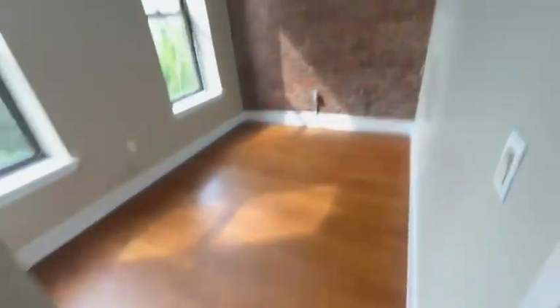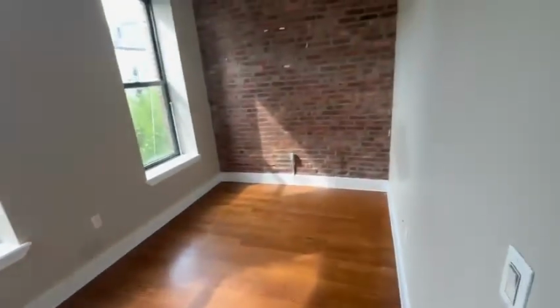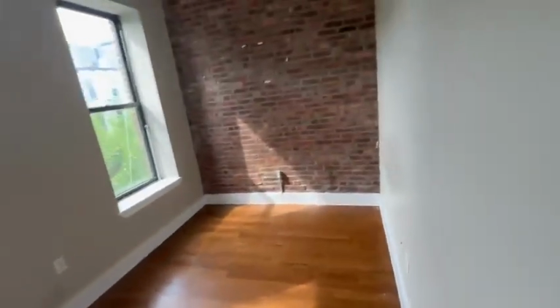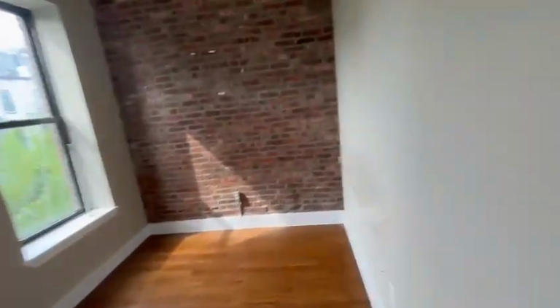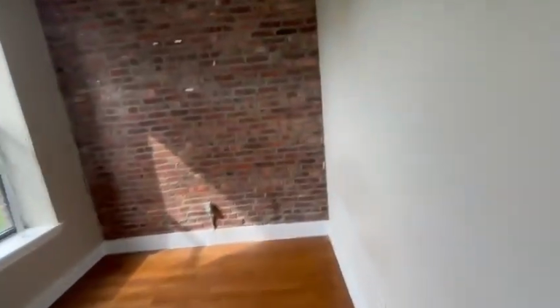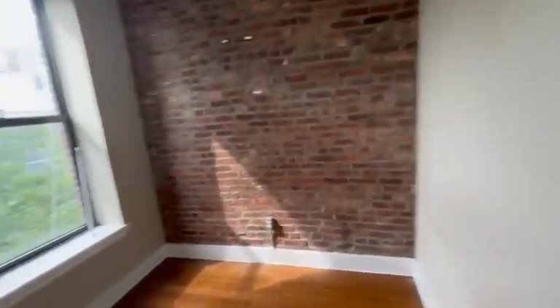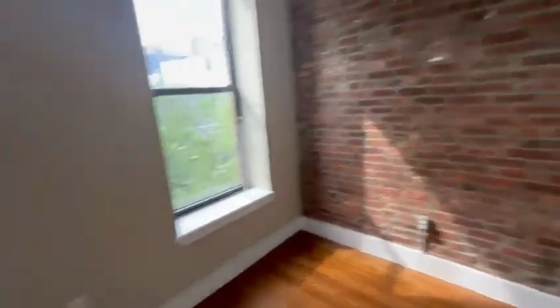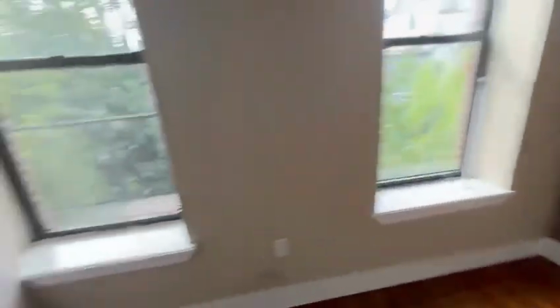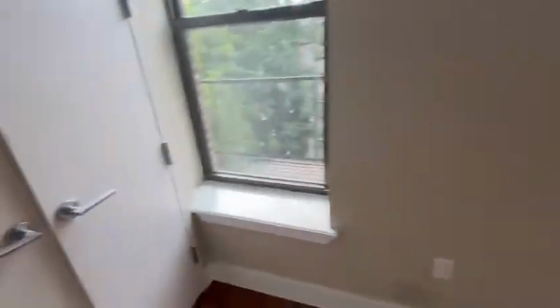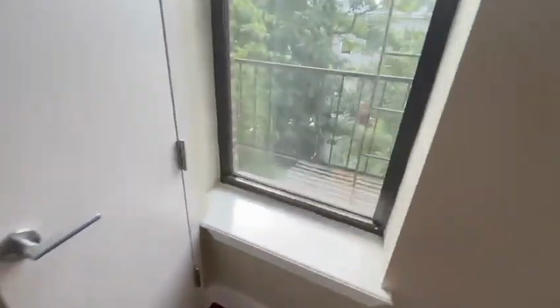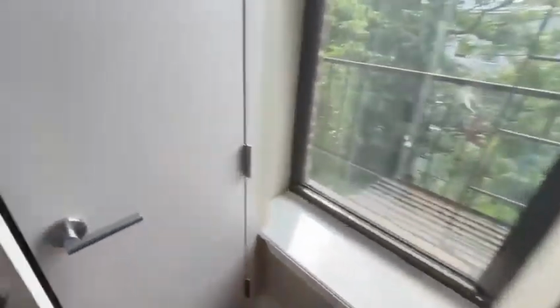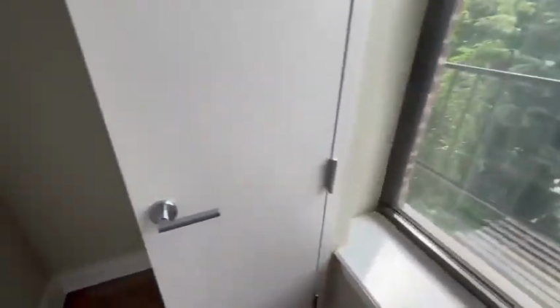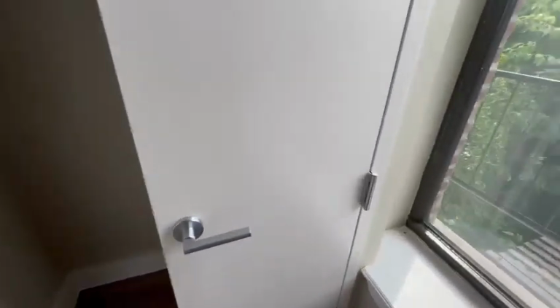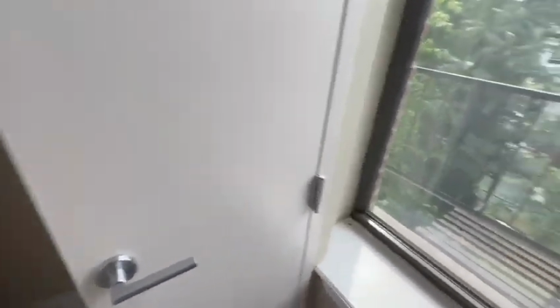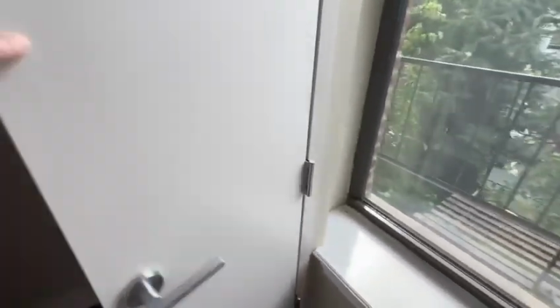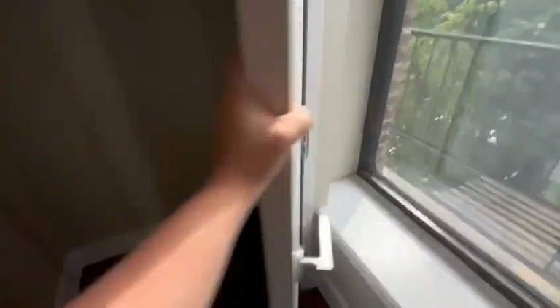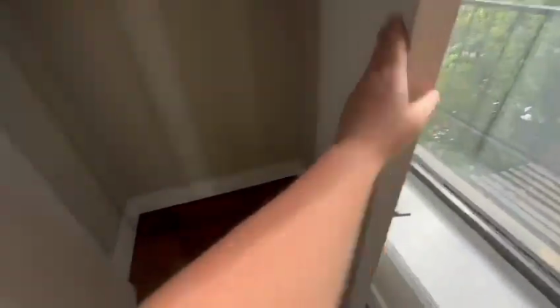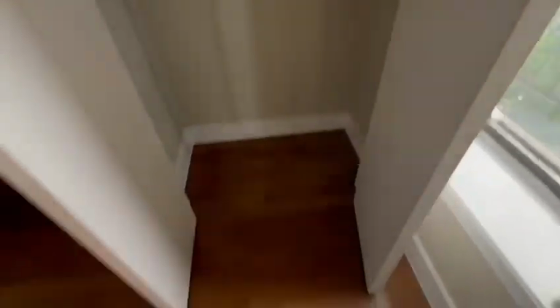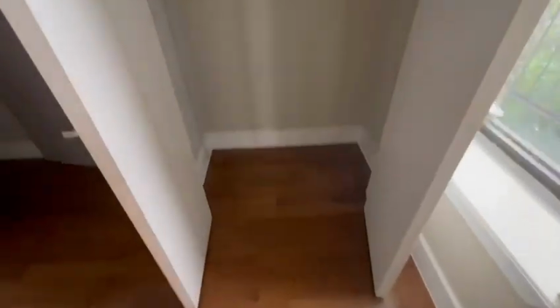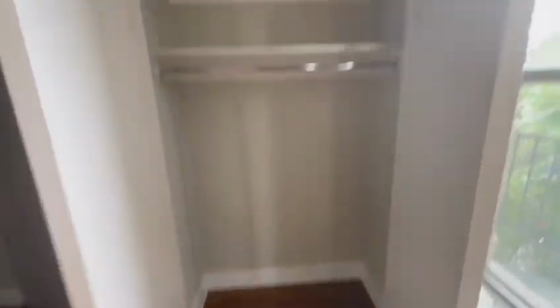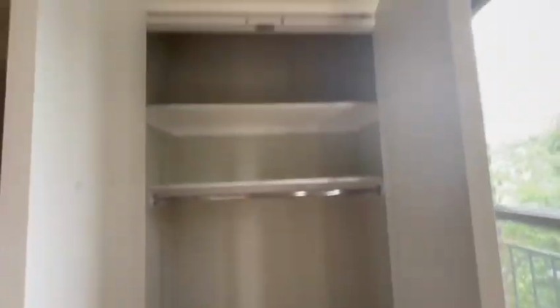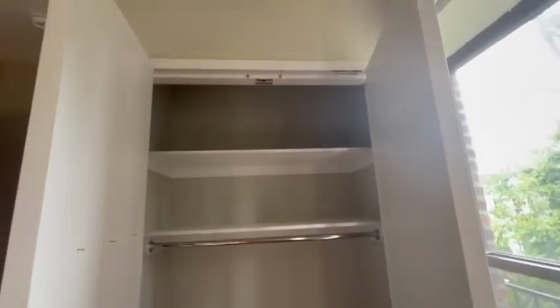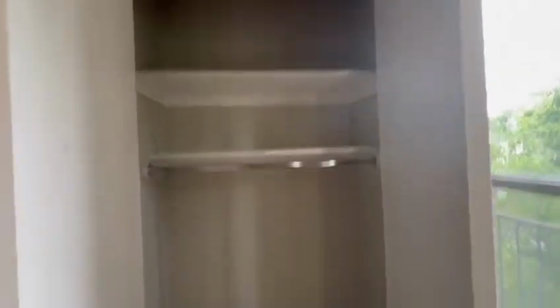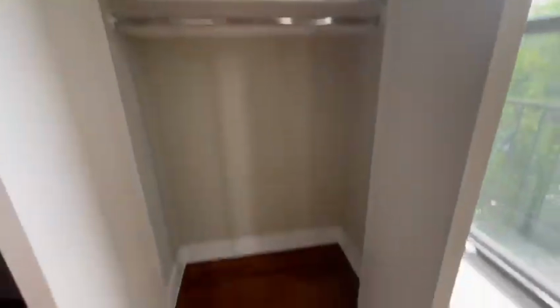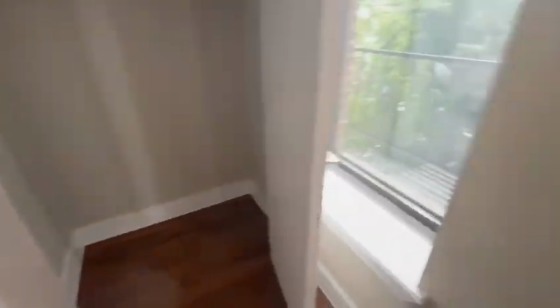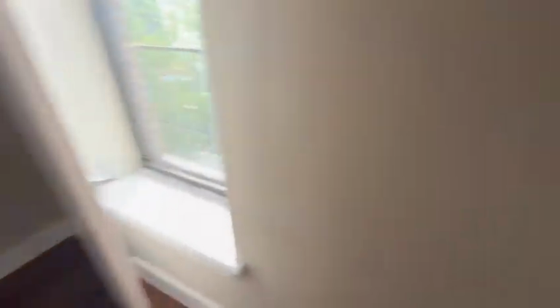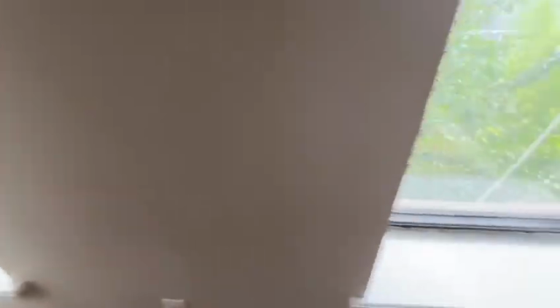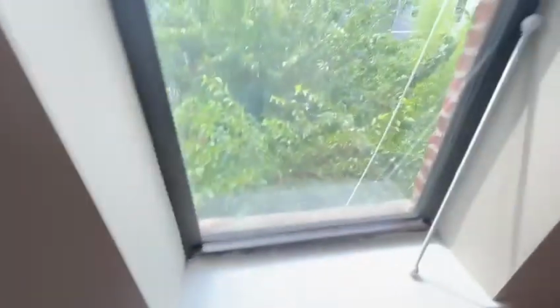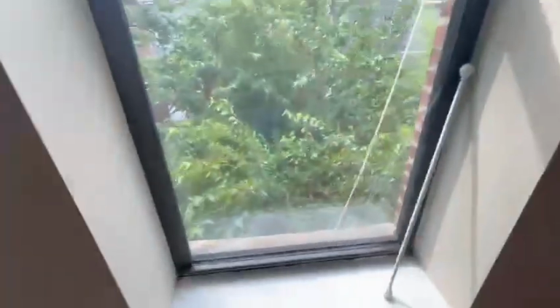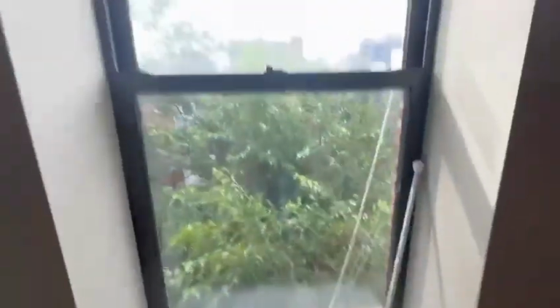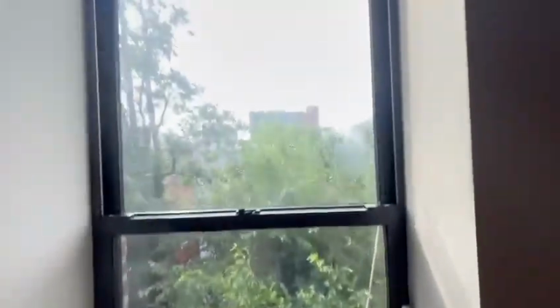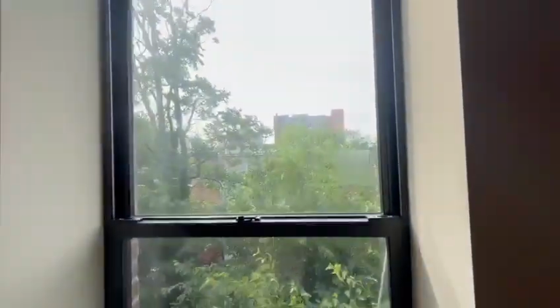And the last bedroom. Another large closet here. Large windows.